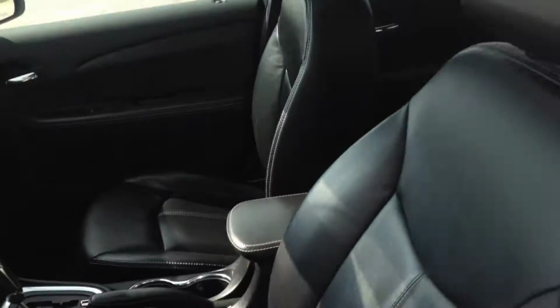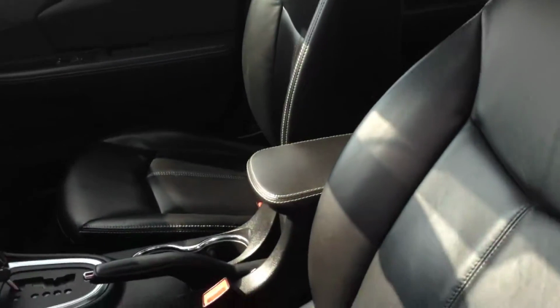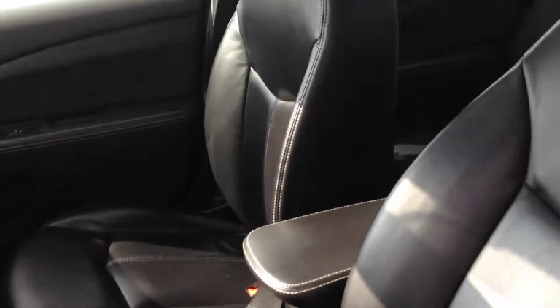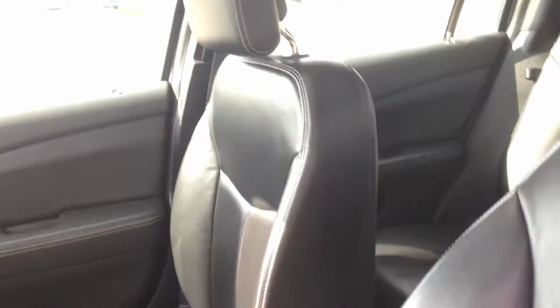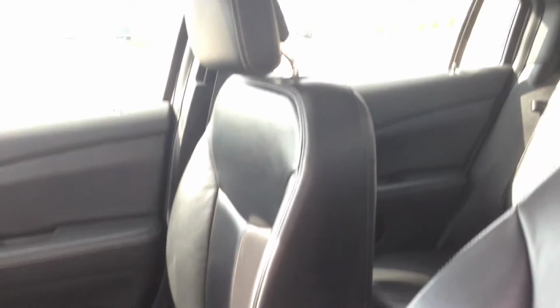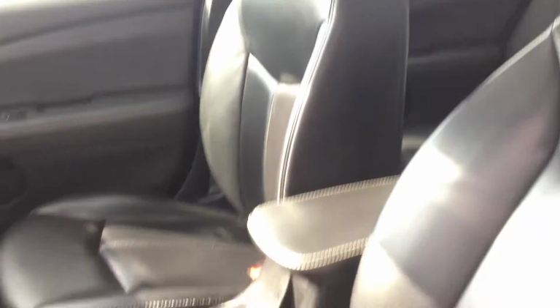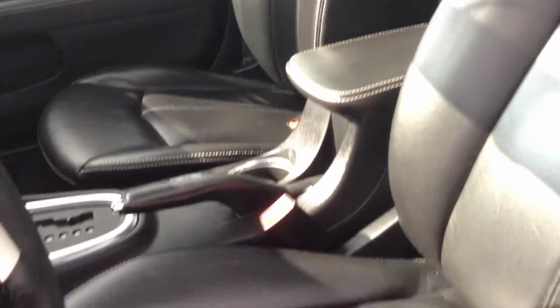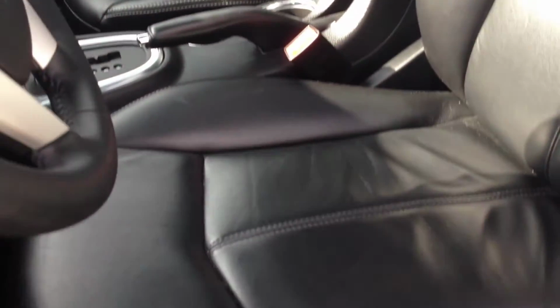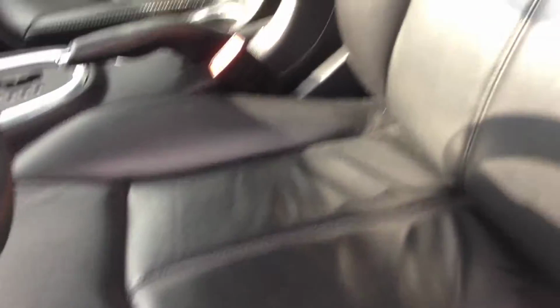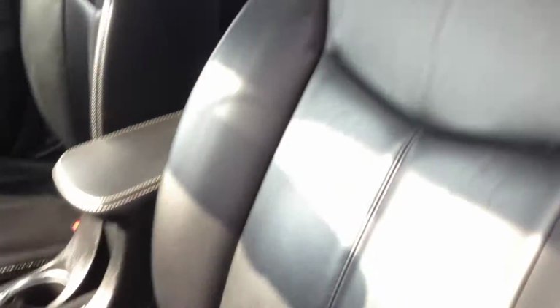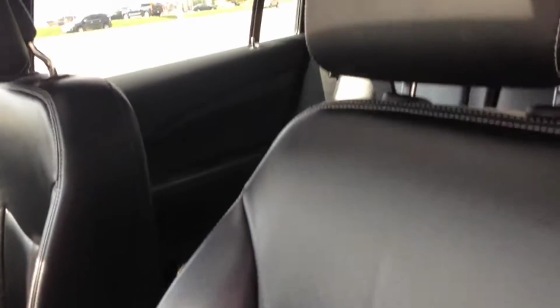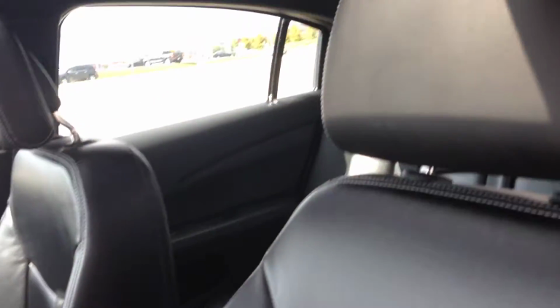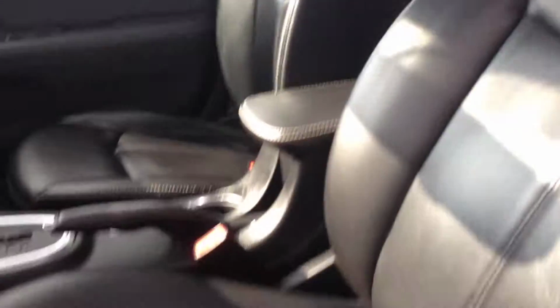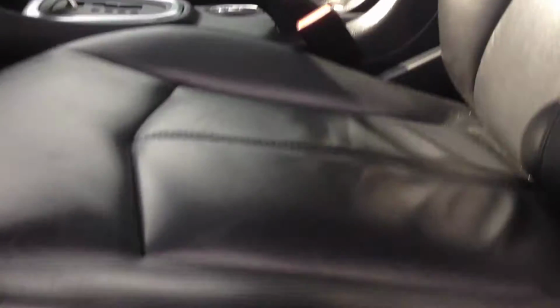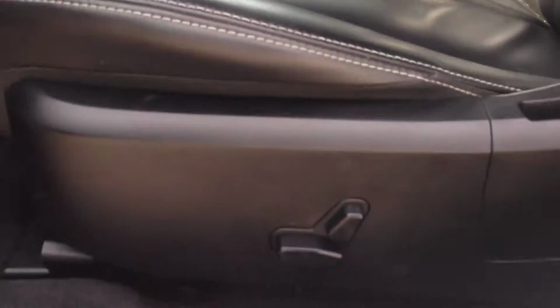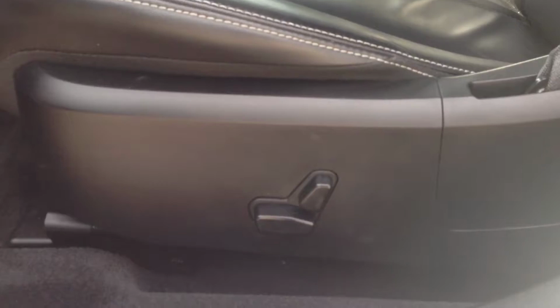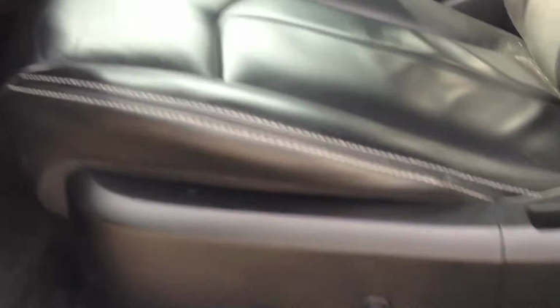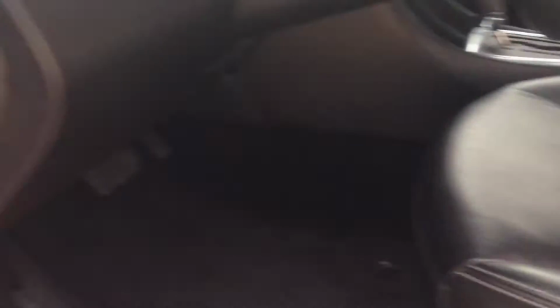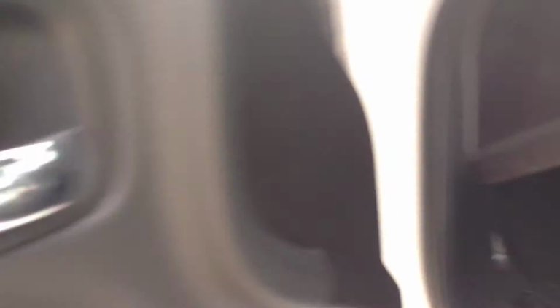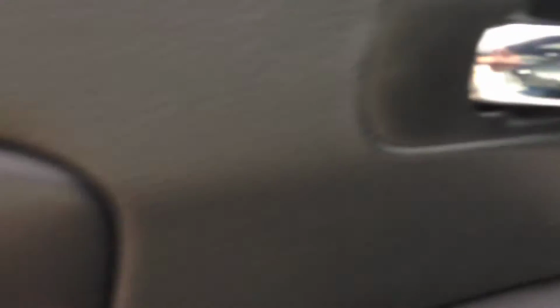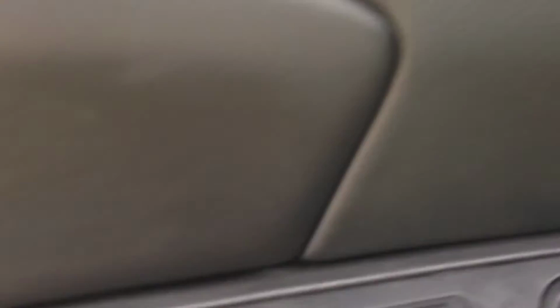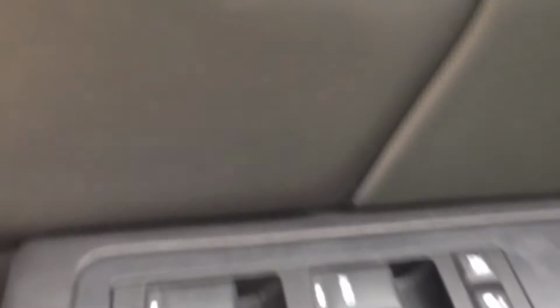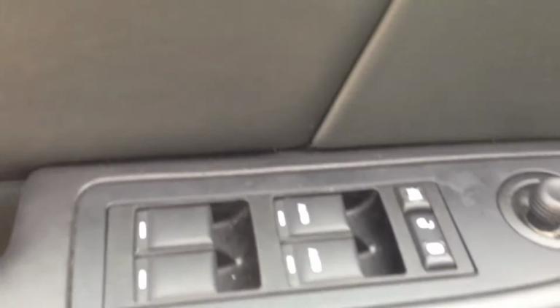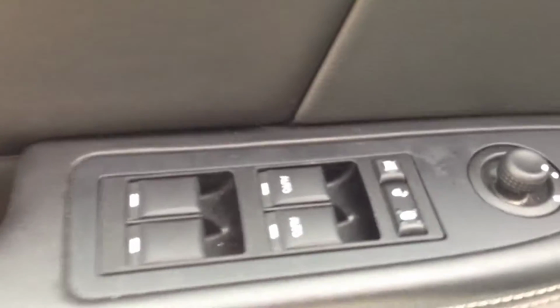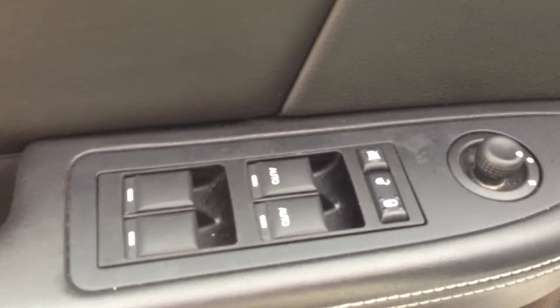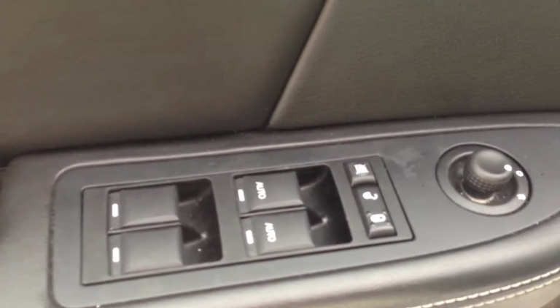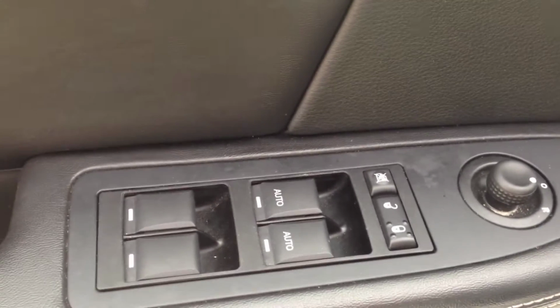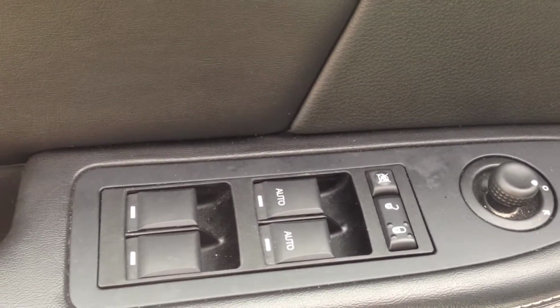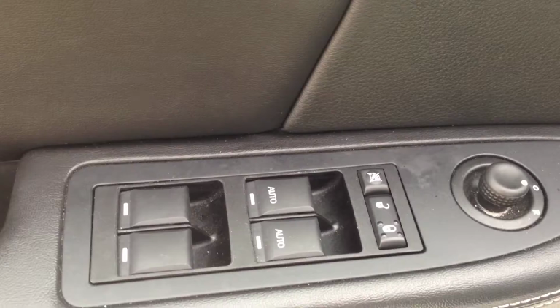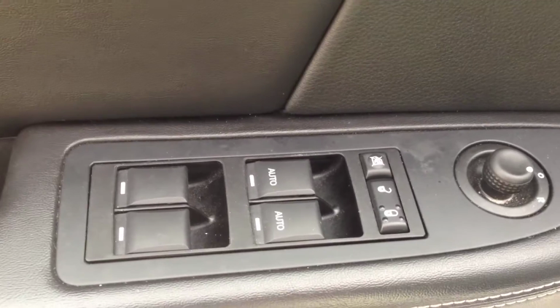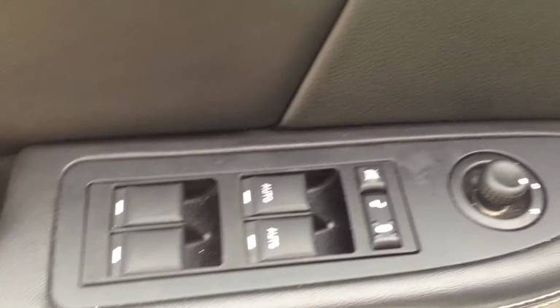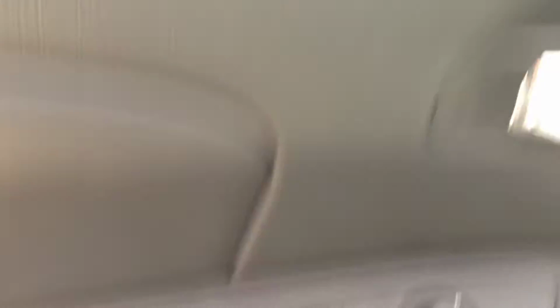On the inside, you can see you've got a very nice, comfortable black leather interior with a power driver's seat. On the door panel here, you can see you've got power windows, door locks, and mirrors.